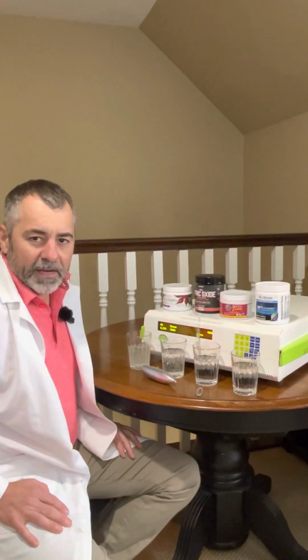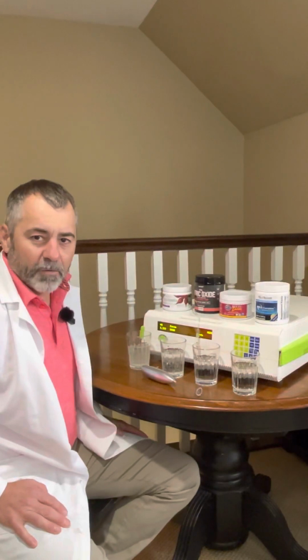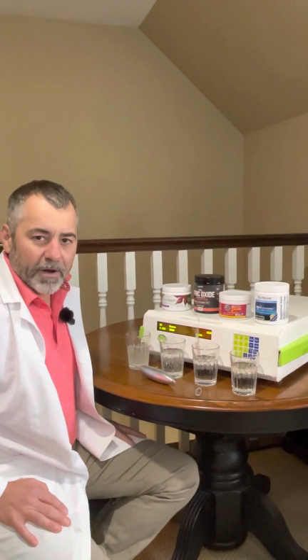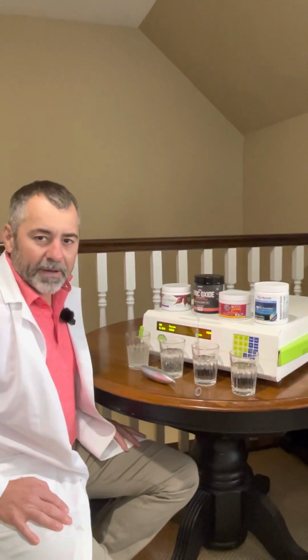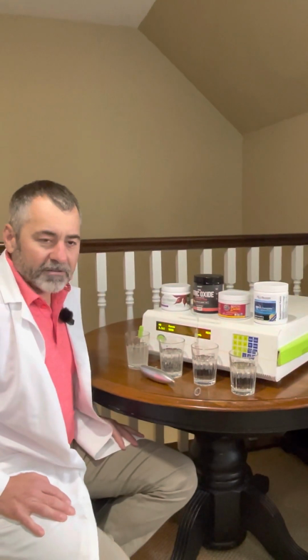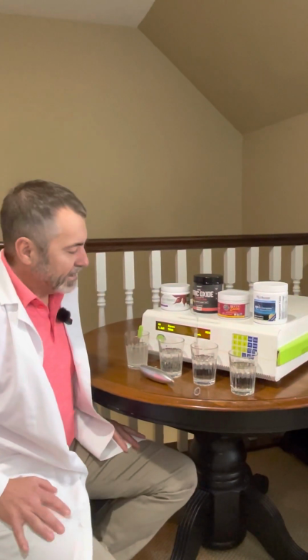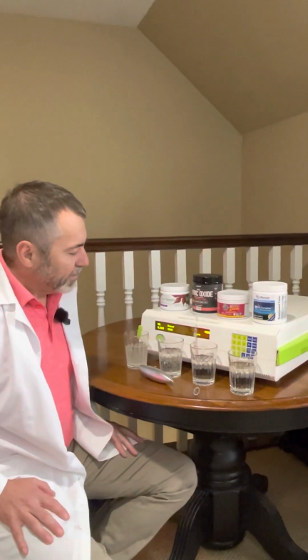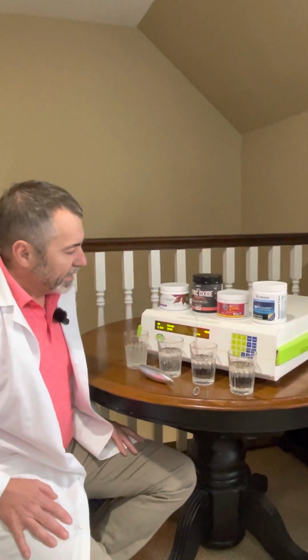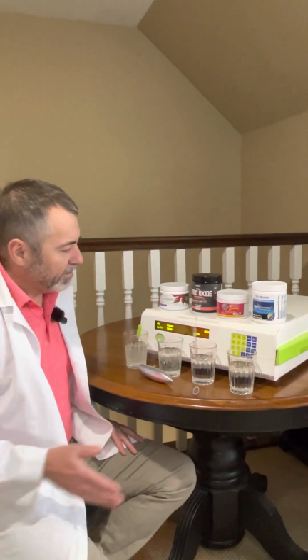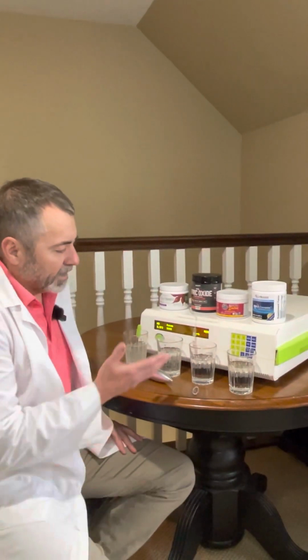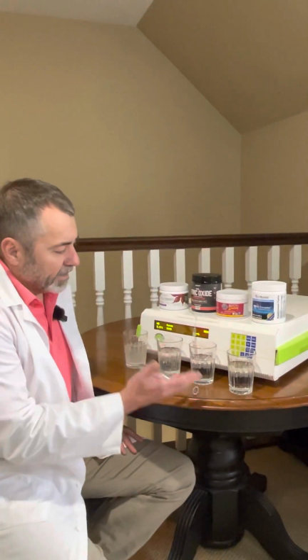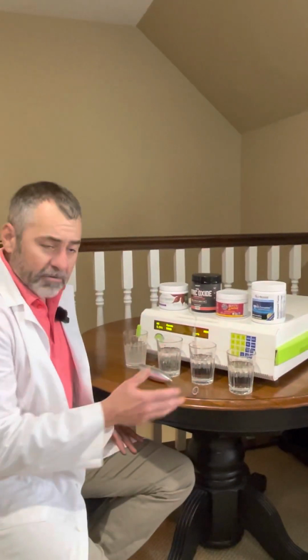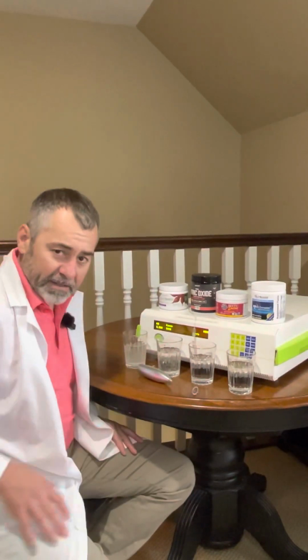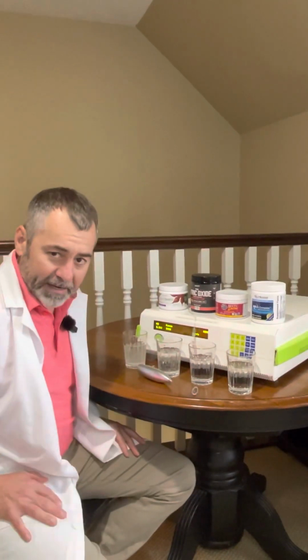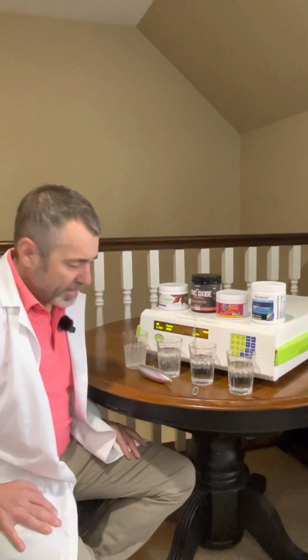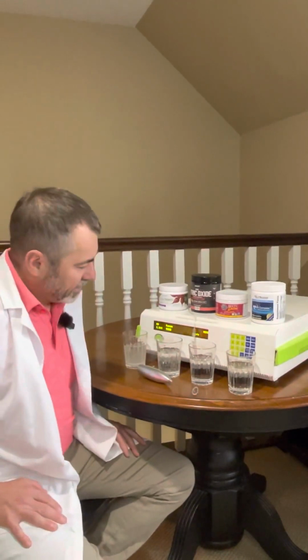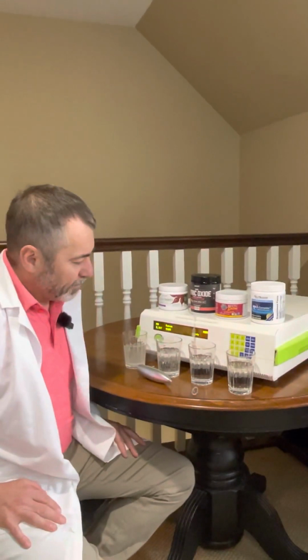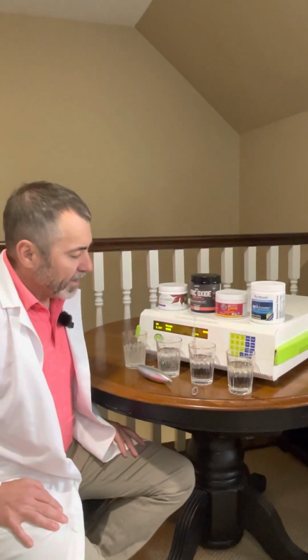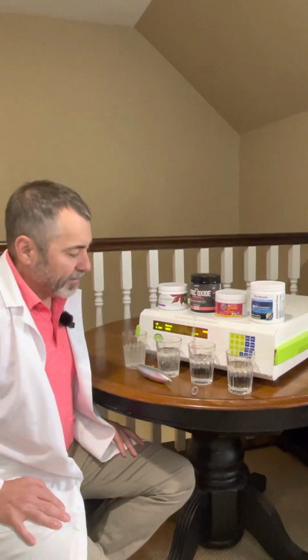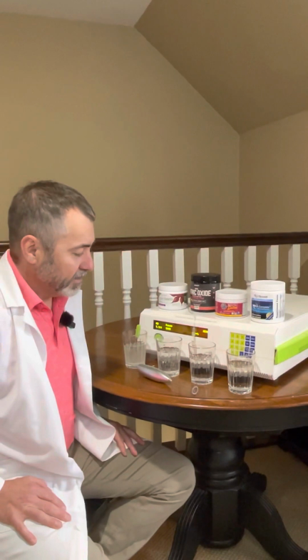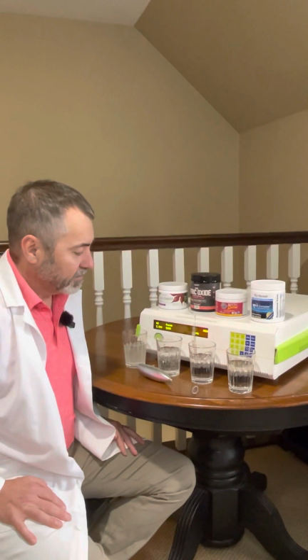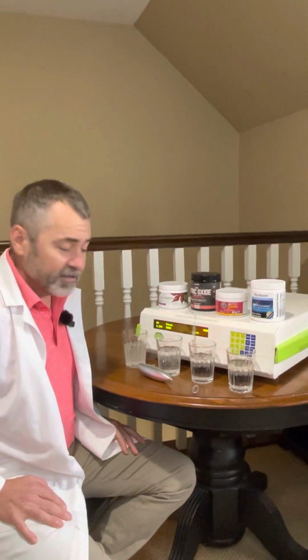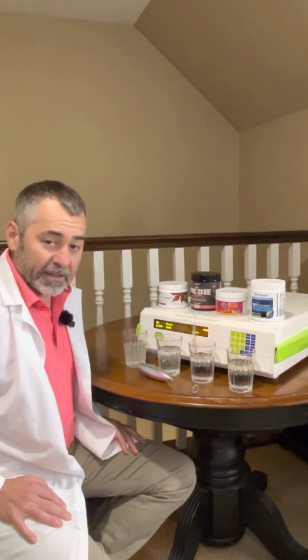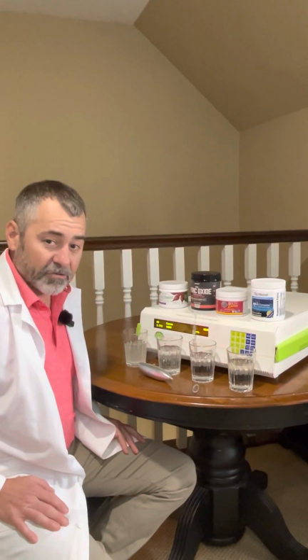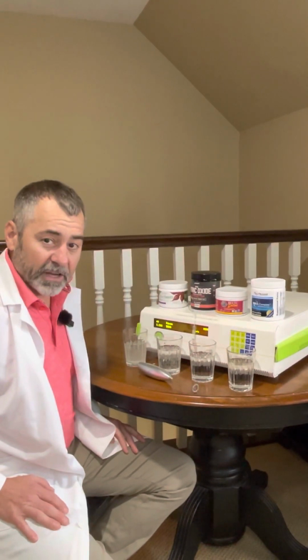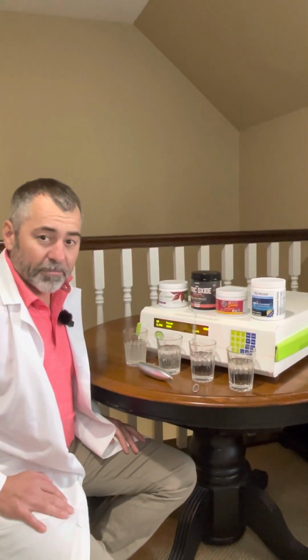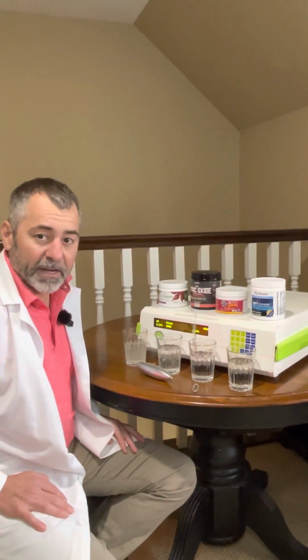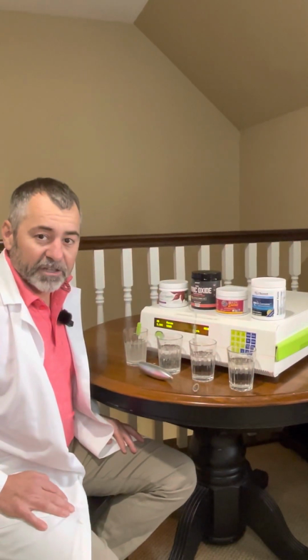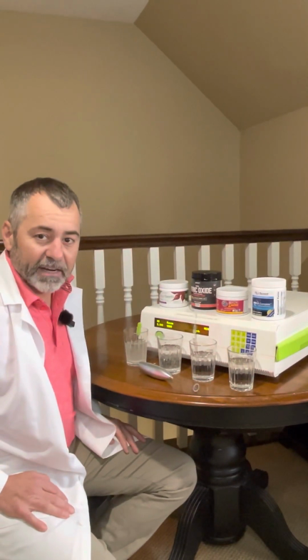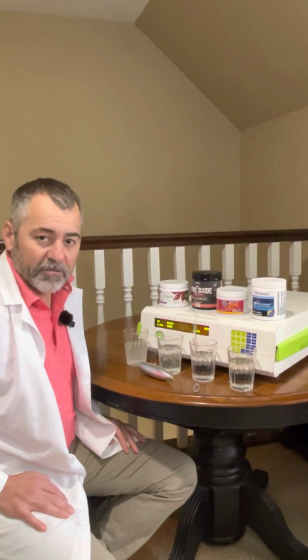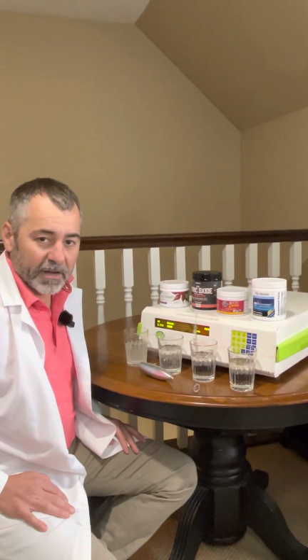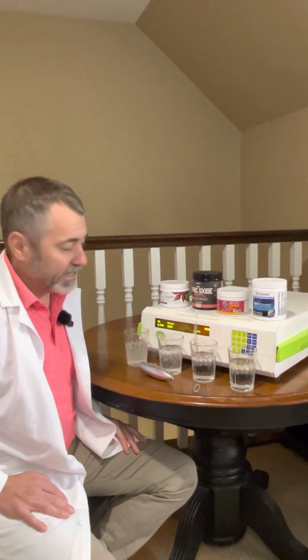Hello everyone and welcome back. Dr. Nathan Bryan here with our Nitric Oxide Product Comparison, answering the question: does your product generate Nitric Oxide?